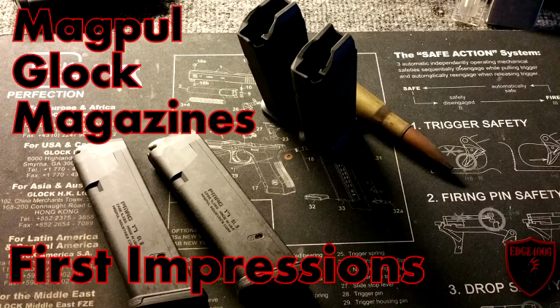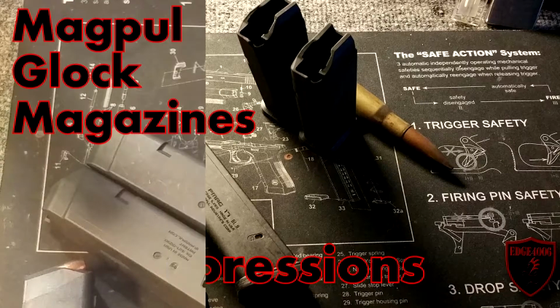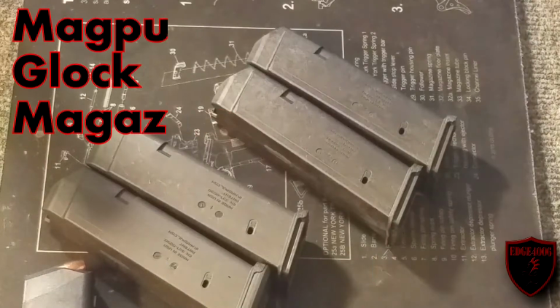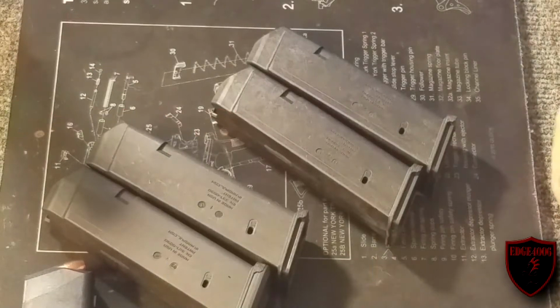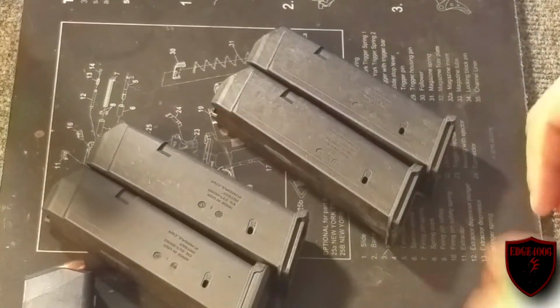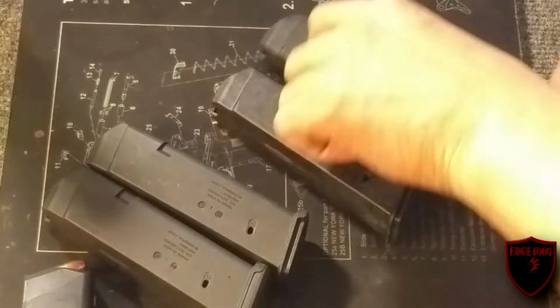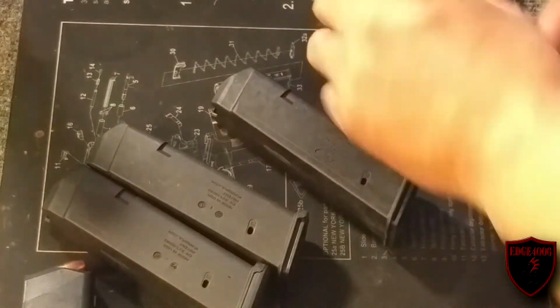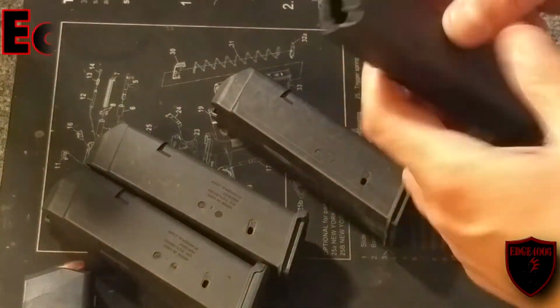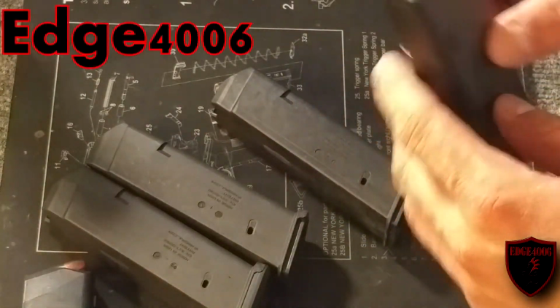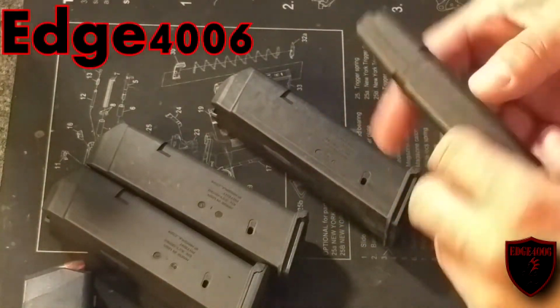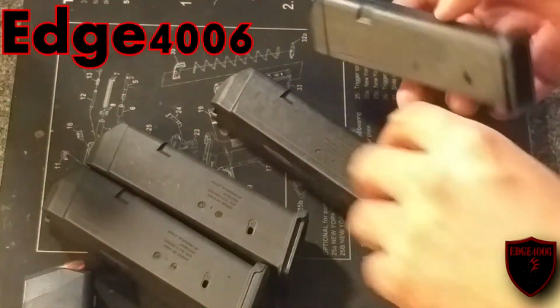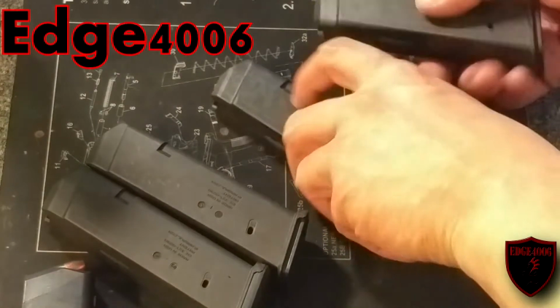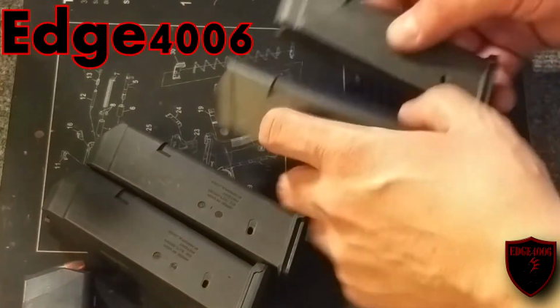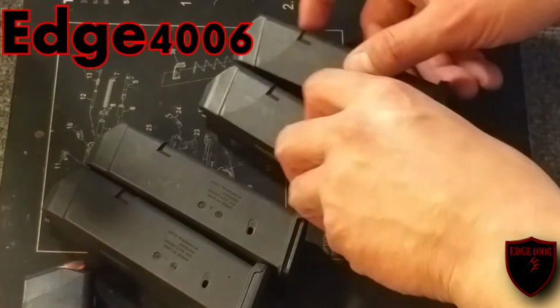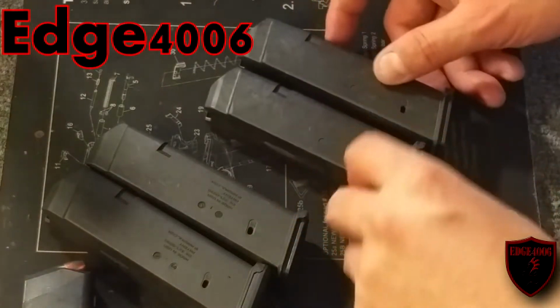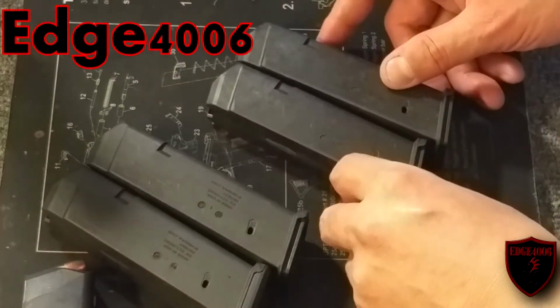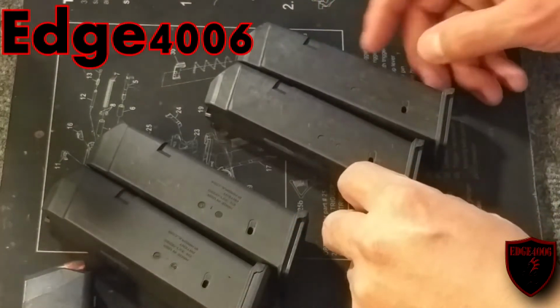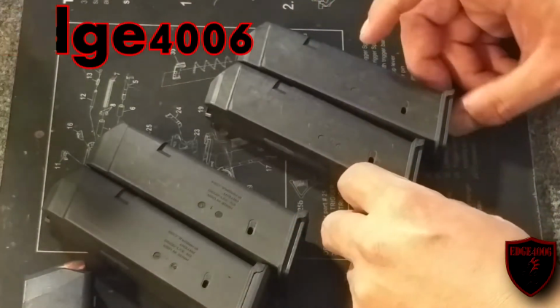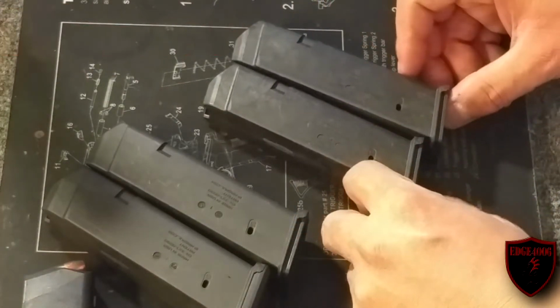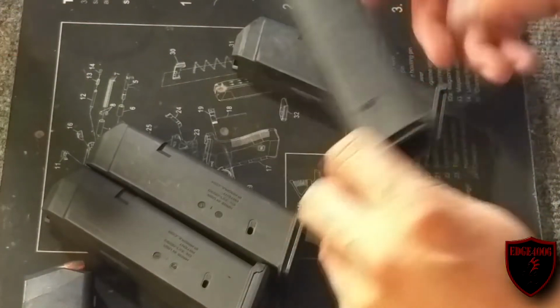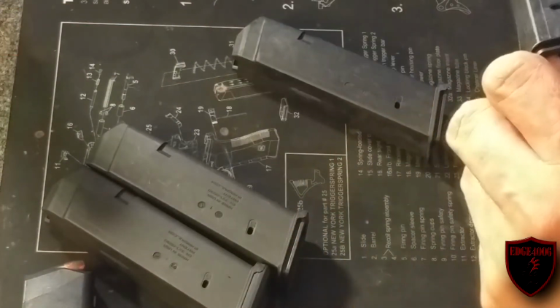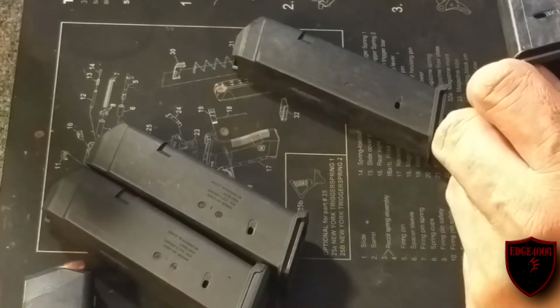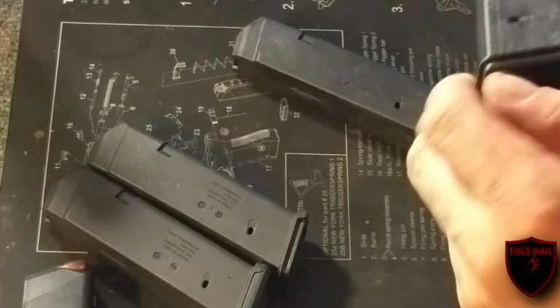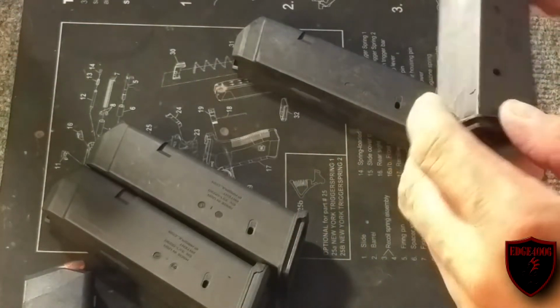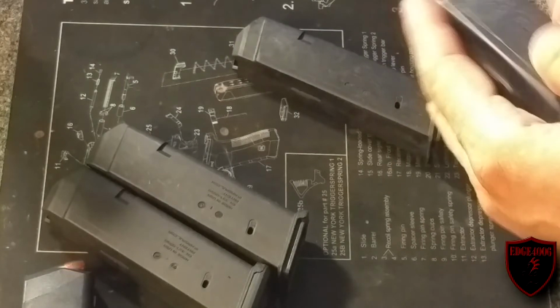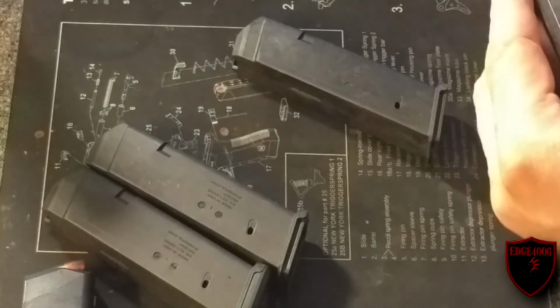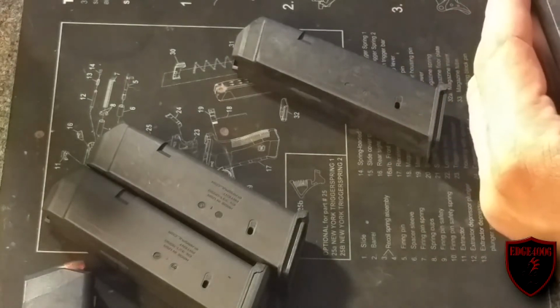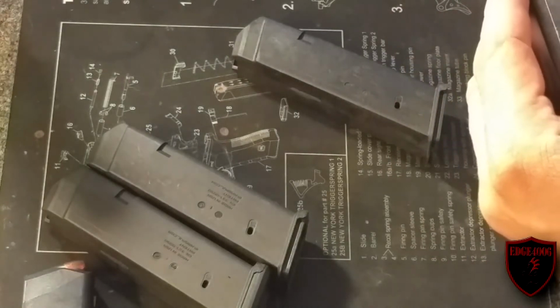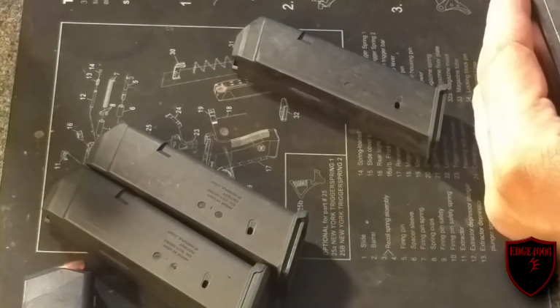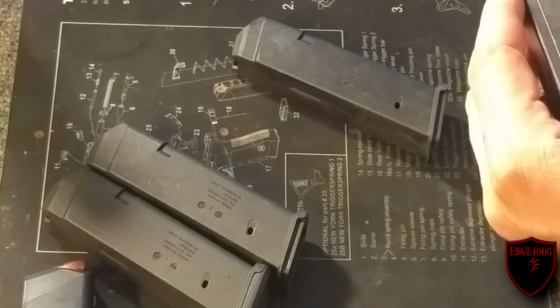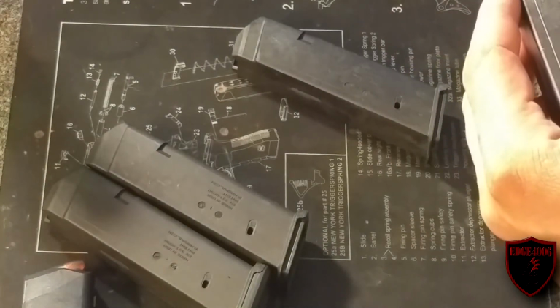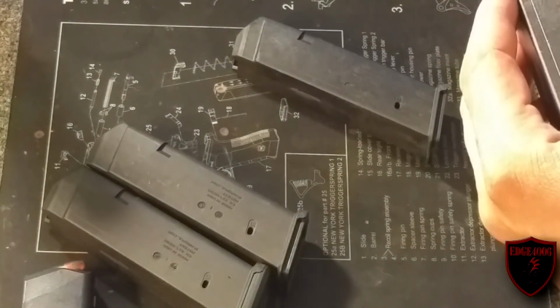Hey folks, Edge40006 here. Just doing a quick video. I just got the replacement bodies in for these PMAG Glock magazines for Glock 17. The model number is the PMAG 17 GL9.